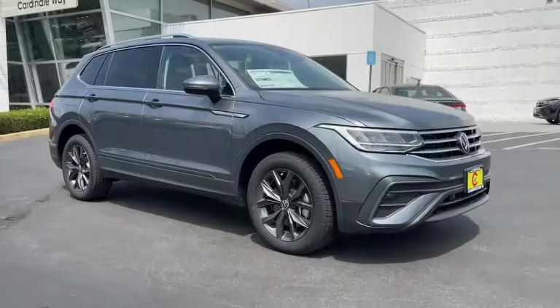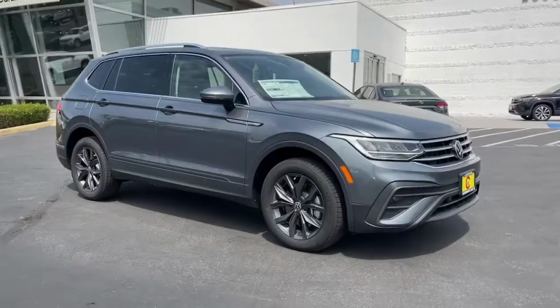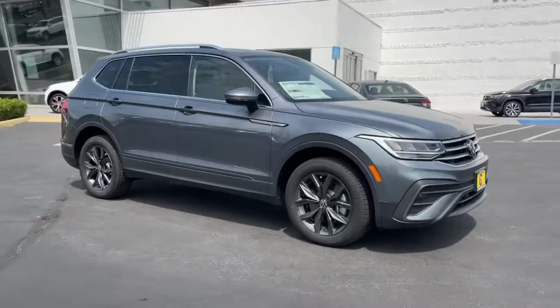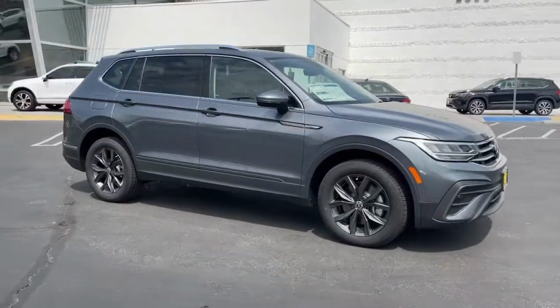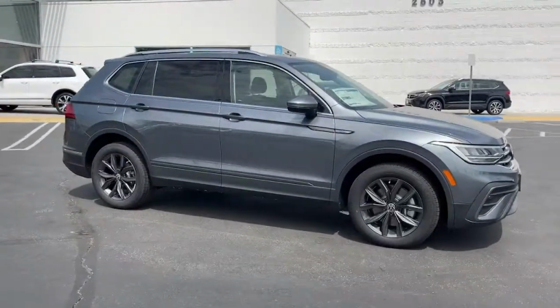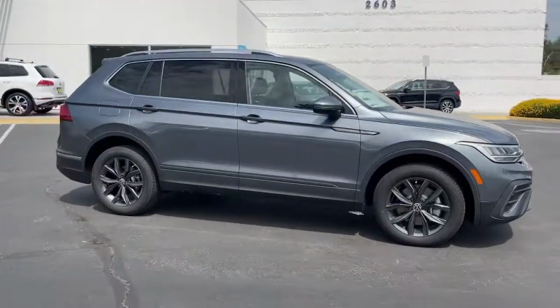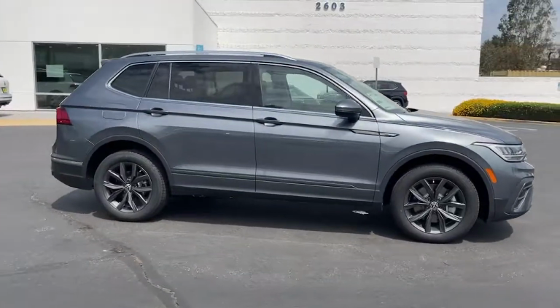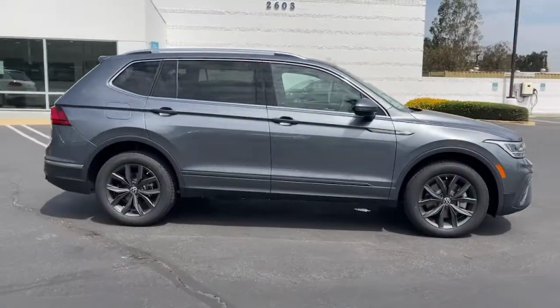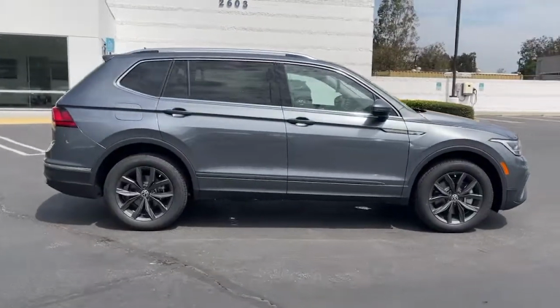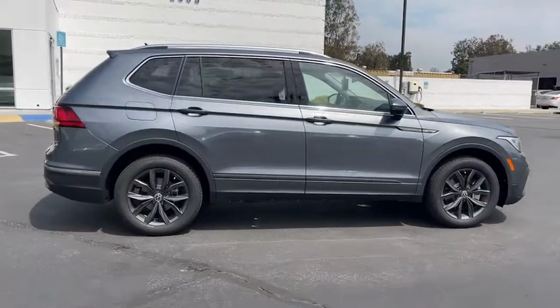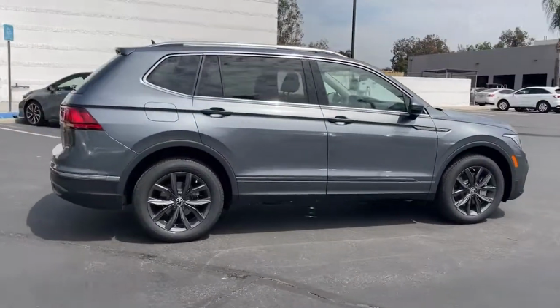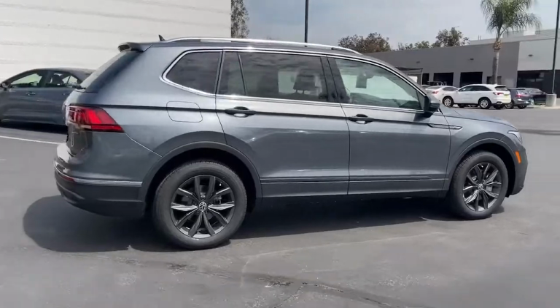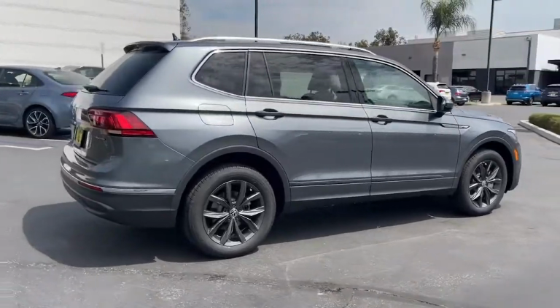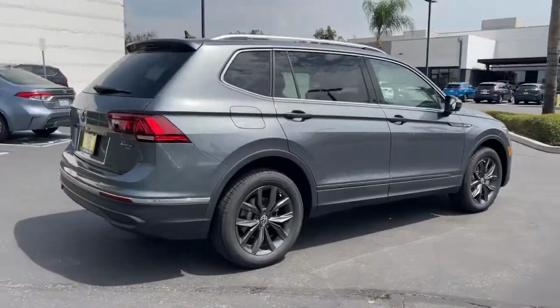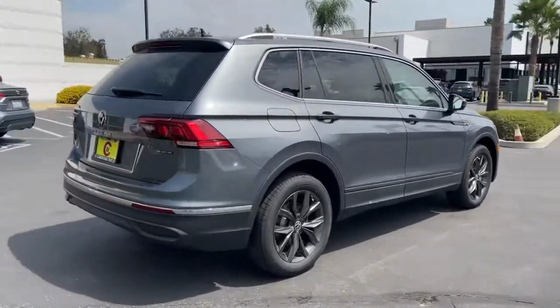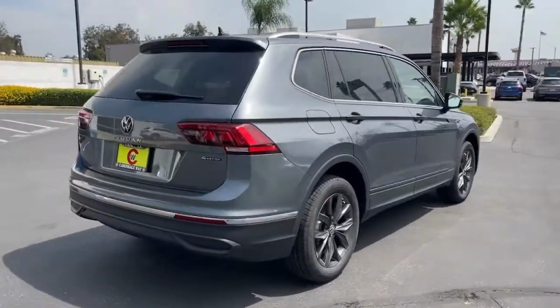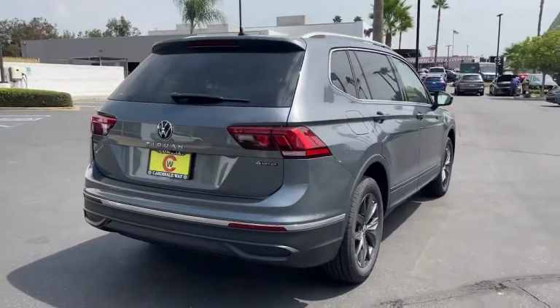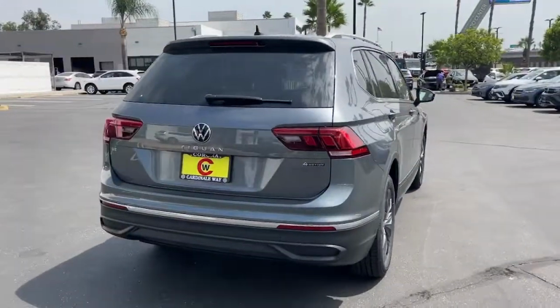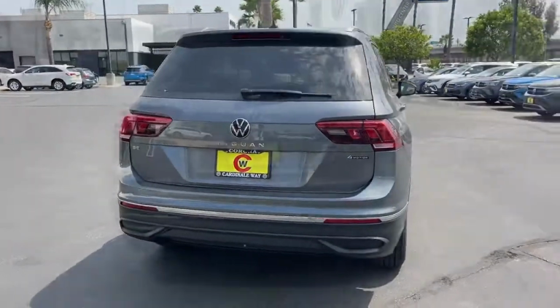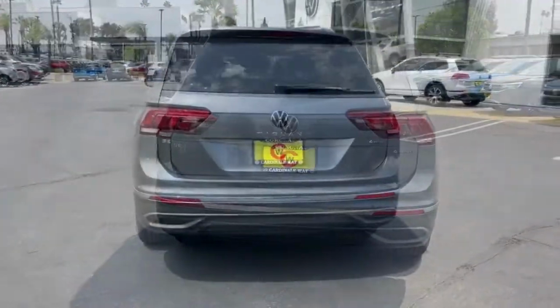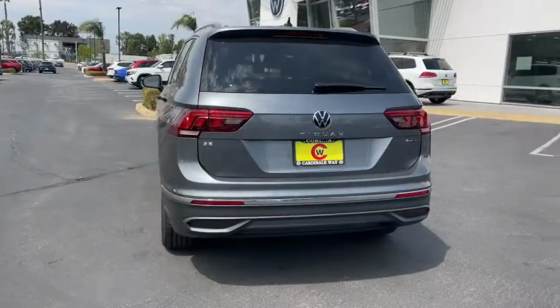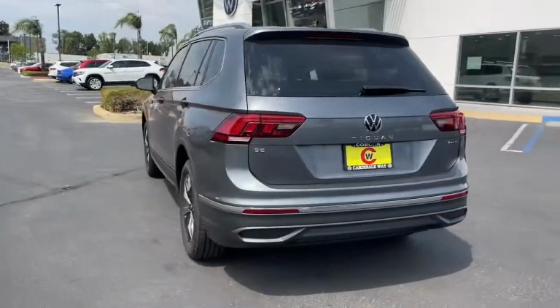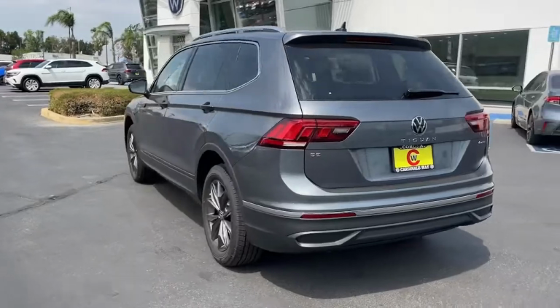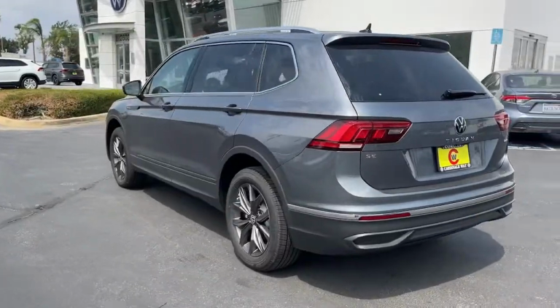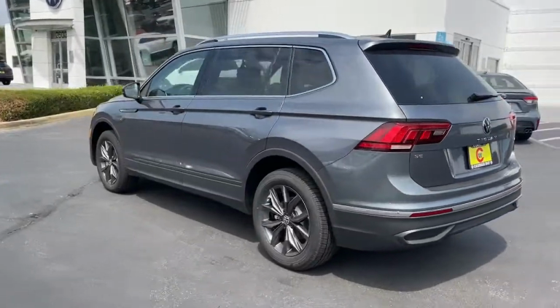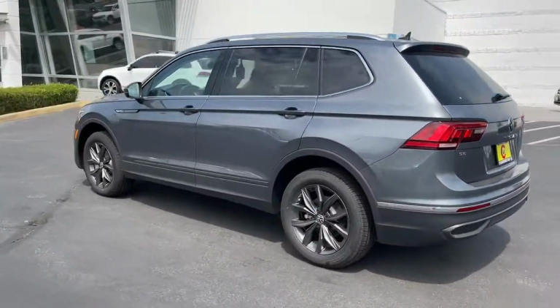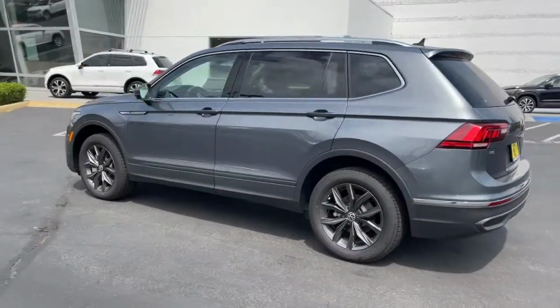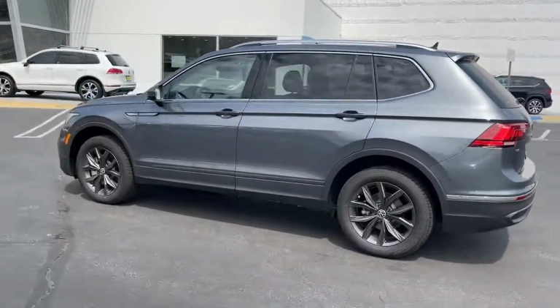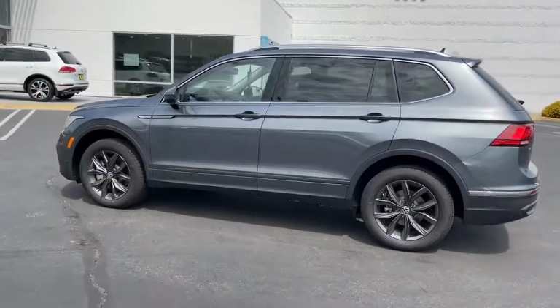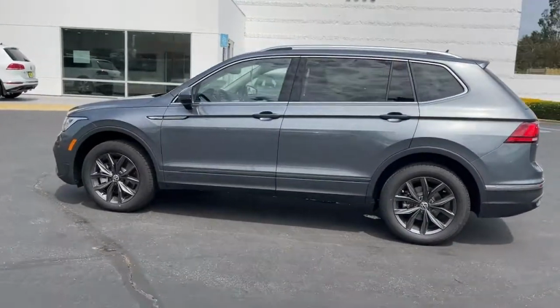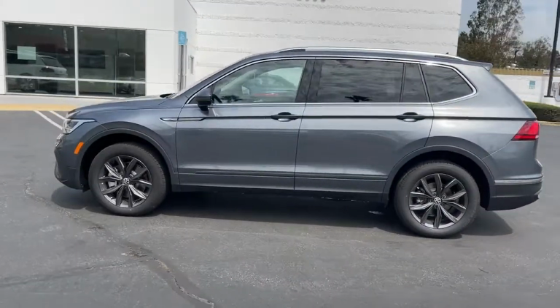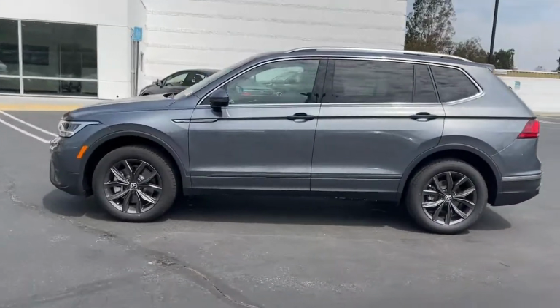Hop into the 2022 Volkswagen Tiguan. Enjoy the peaceful ride and peace of mind you get in this comfortable, safety-minded Tiguan. Its well-equipped, flexible cabin and driver-assist tech add confidence to every journey.